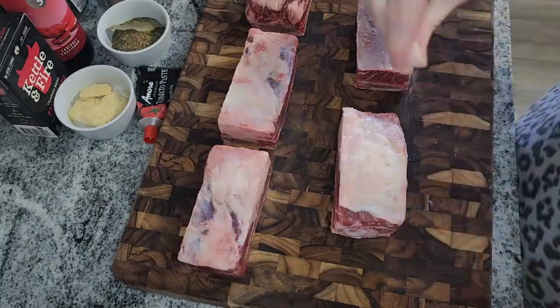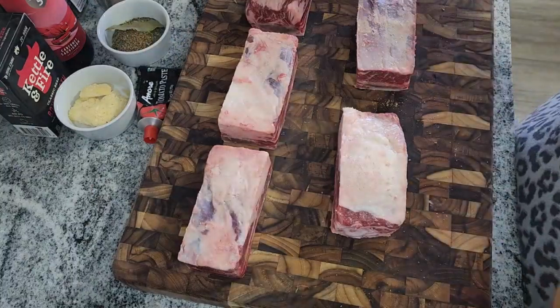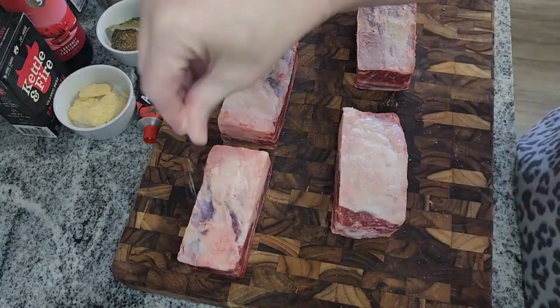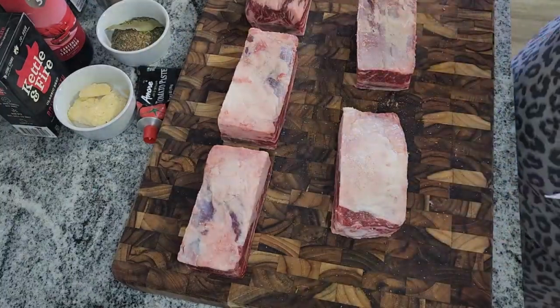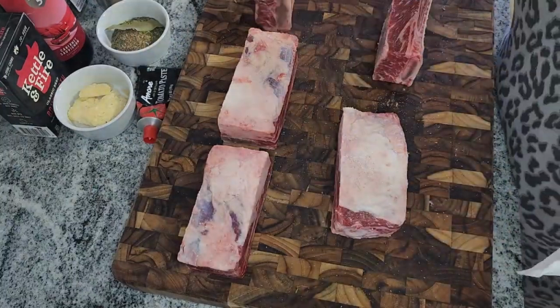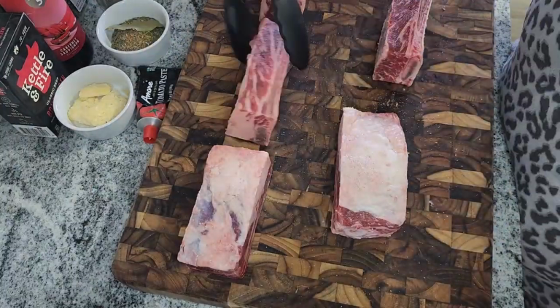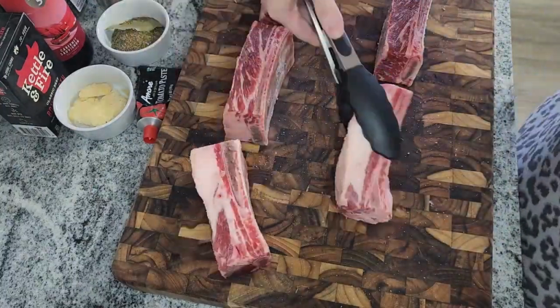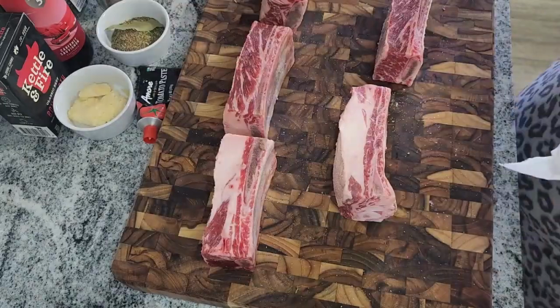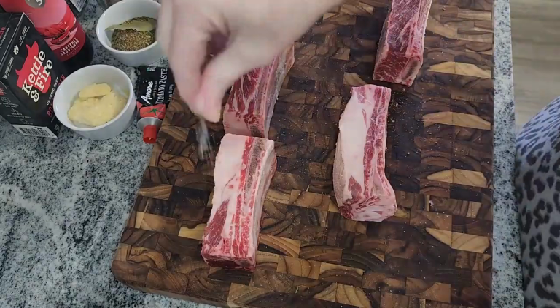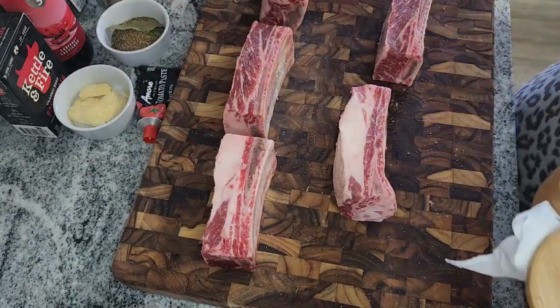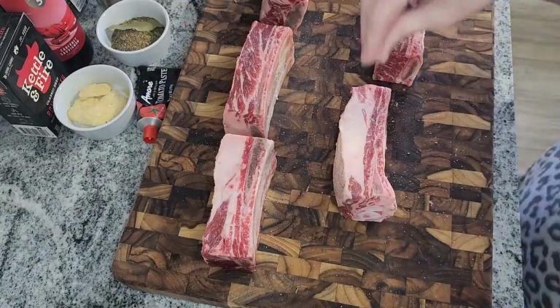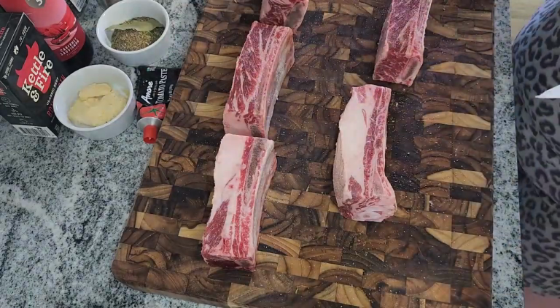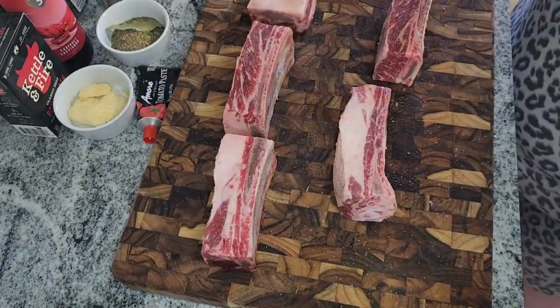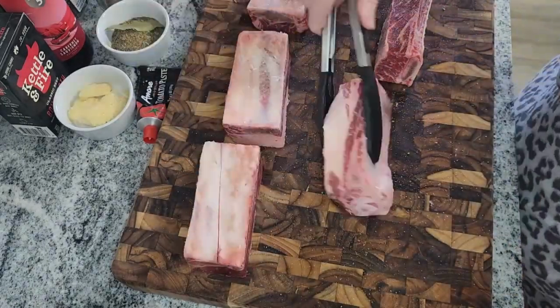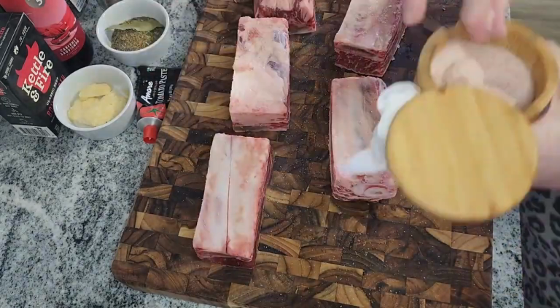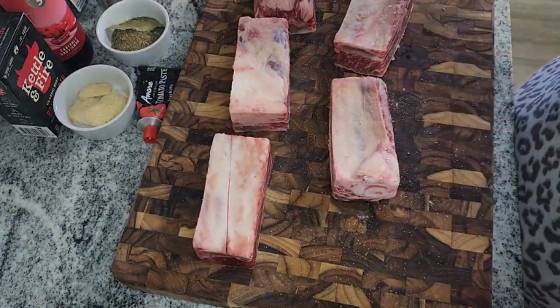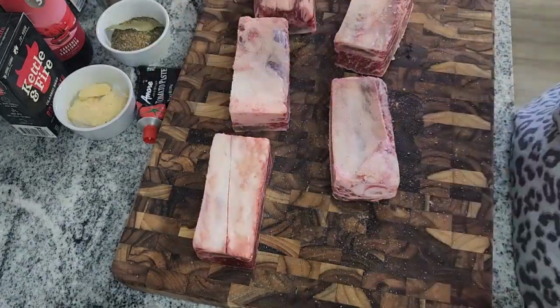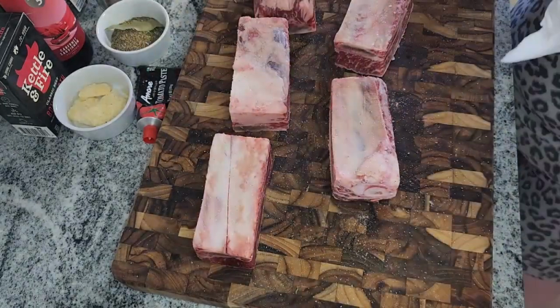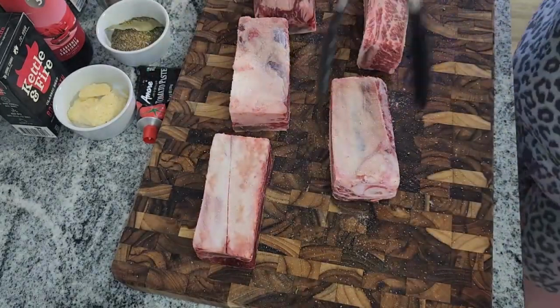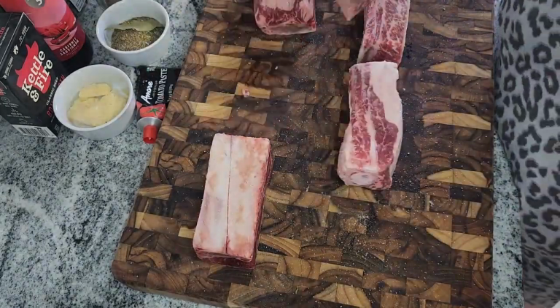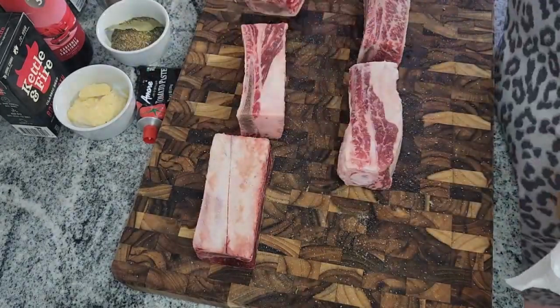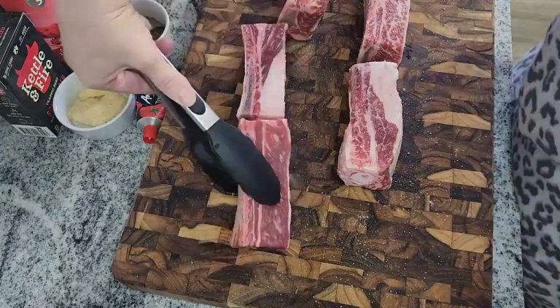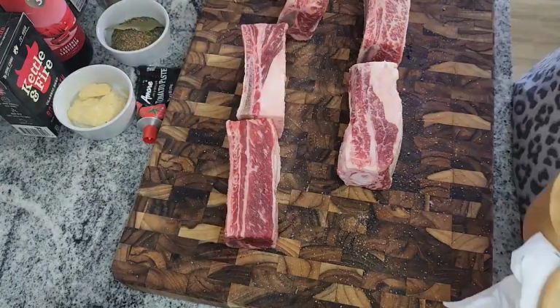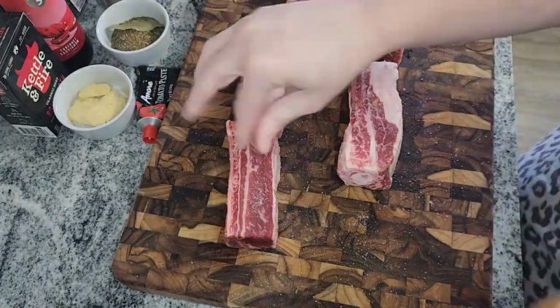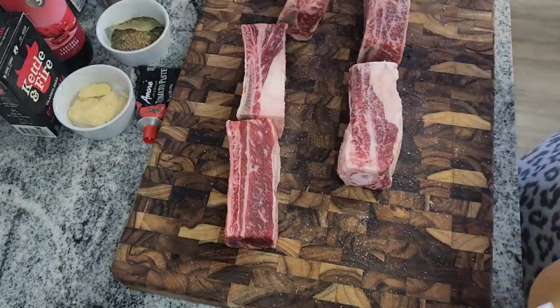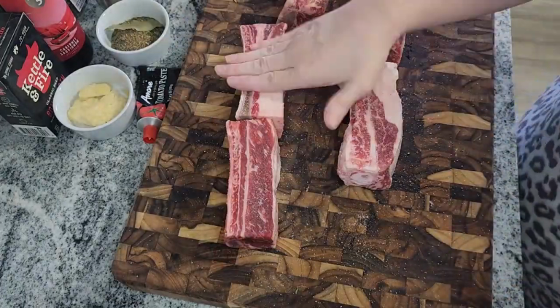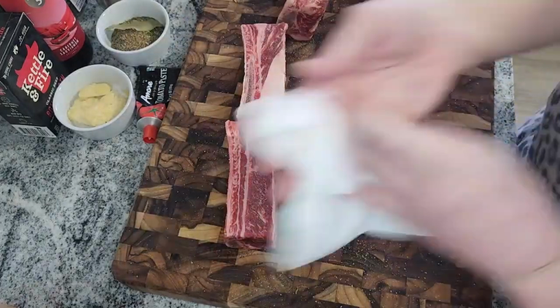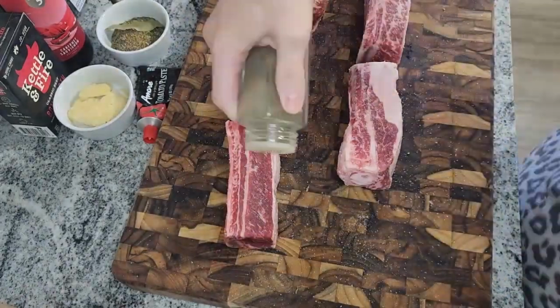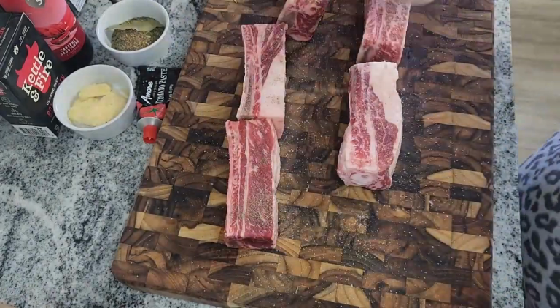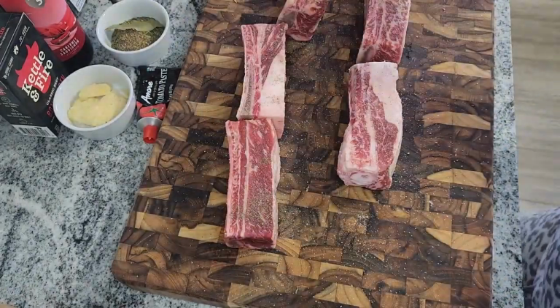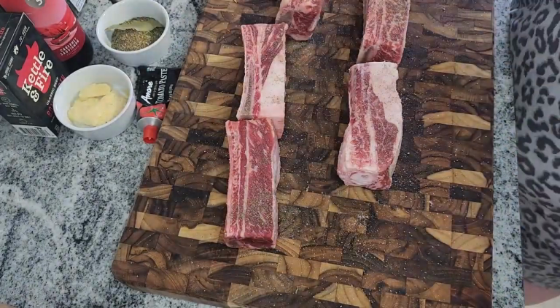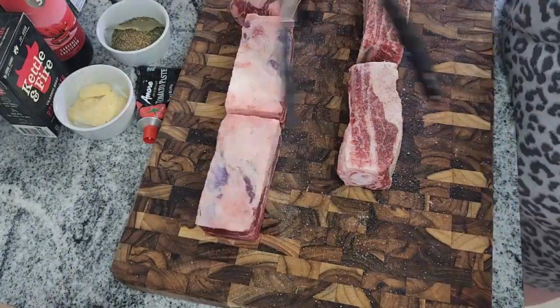Set that aside. We're going to take the short ribs and salt and pepper all sides of them. Don't do it like I did and do salt and pepper at the same time — I had to go back through and add pepper because I wasn't very smart that day.